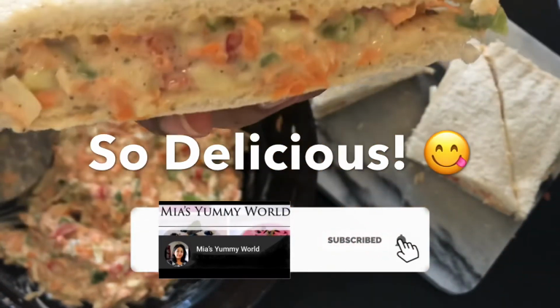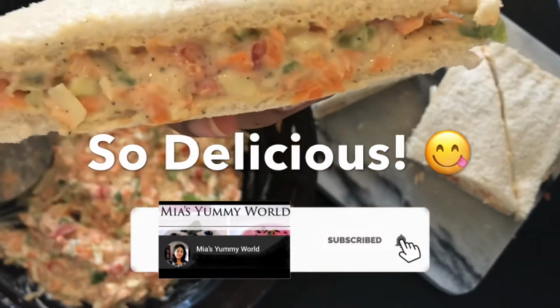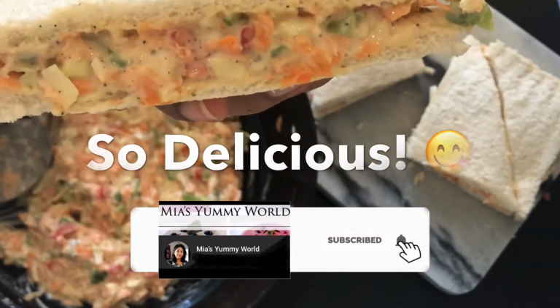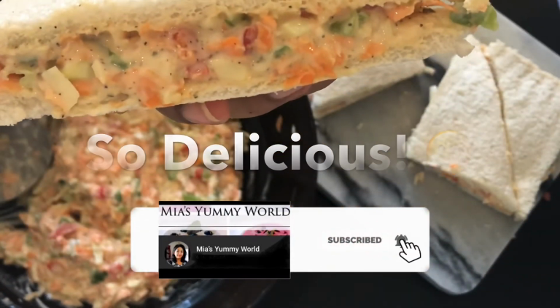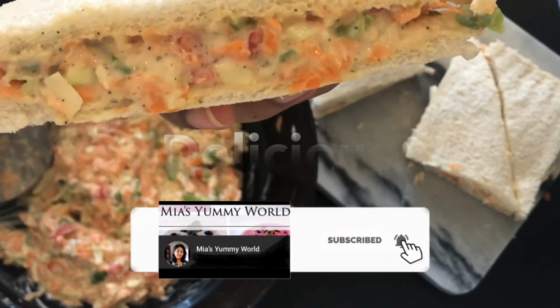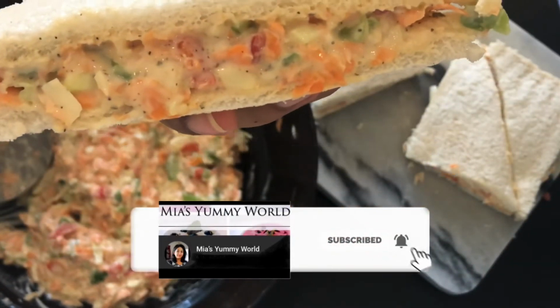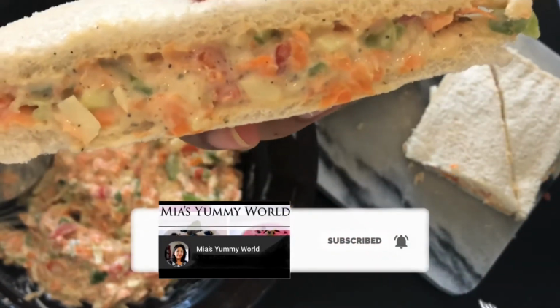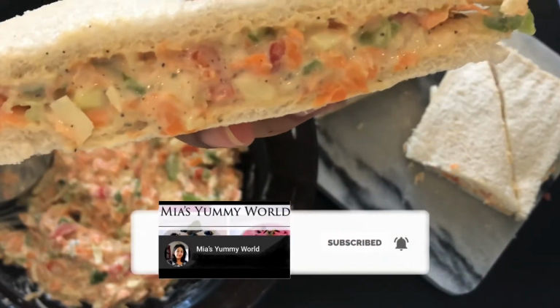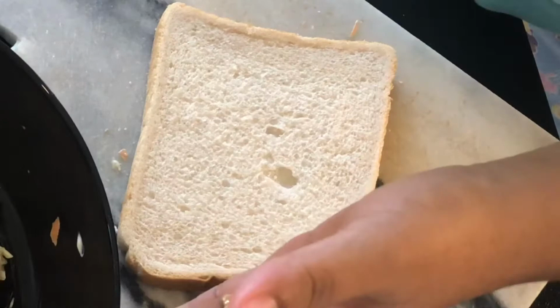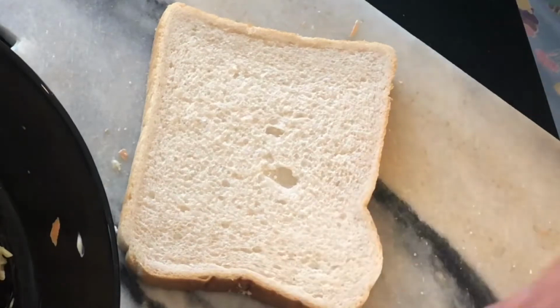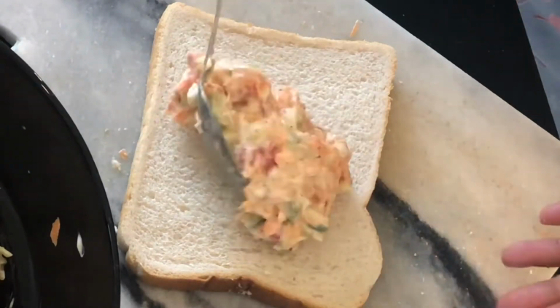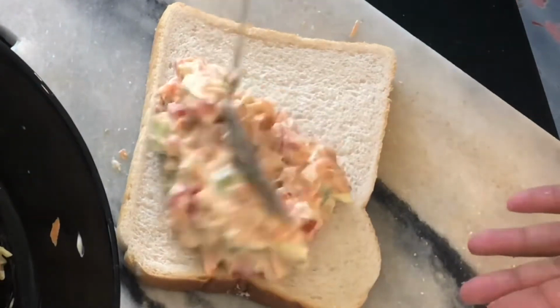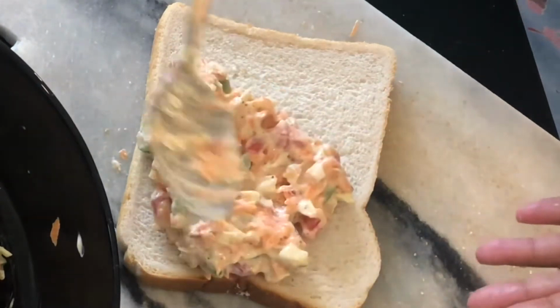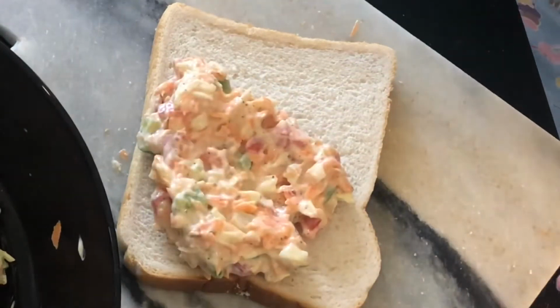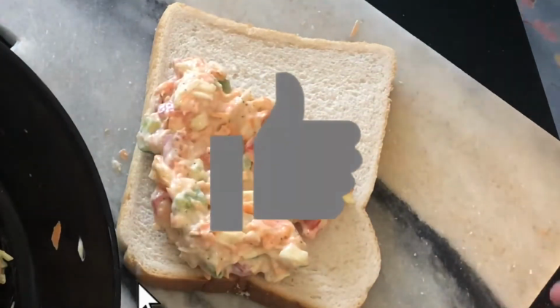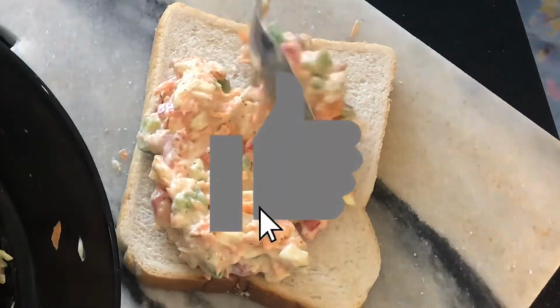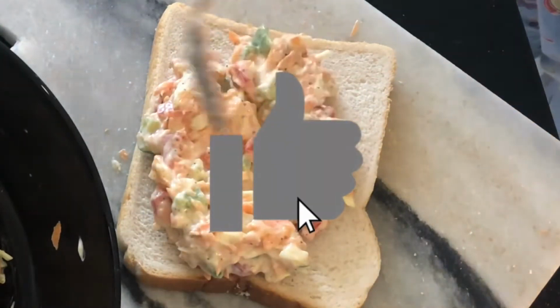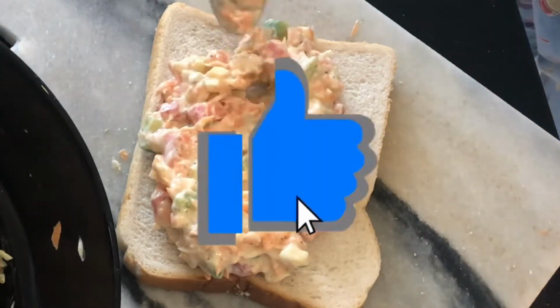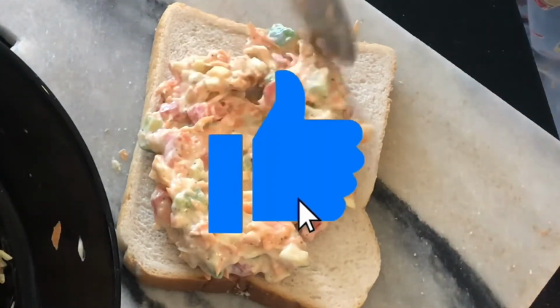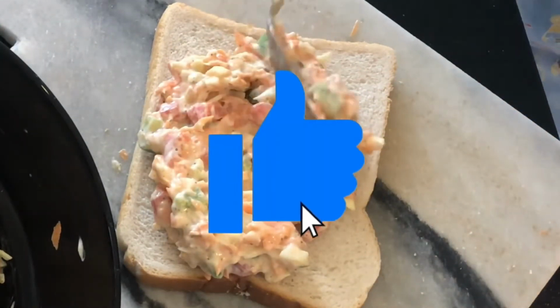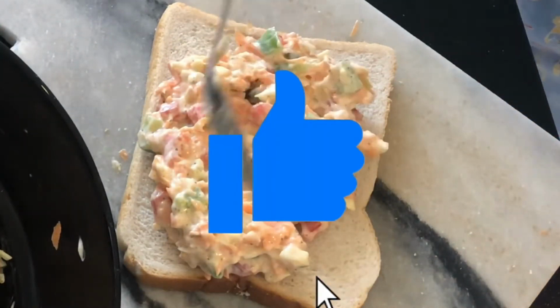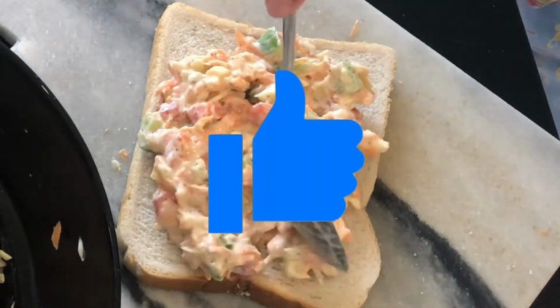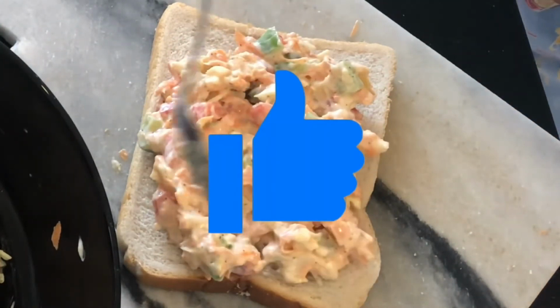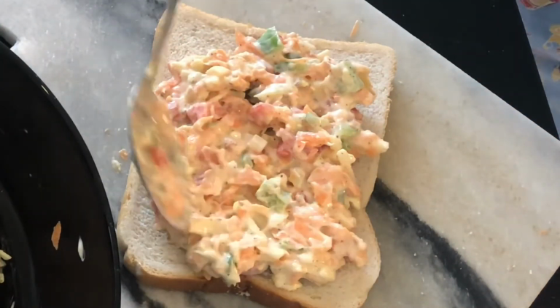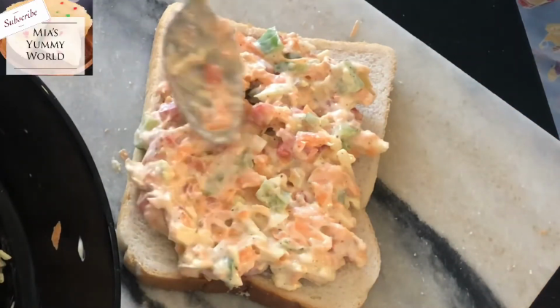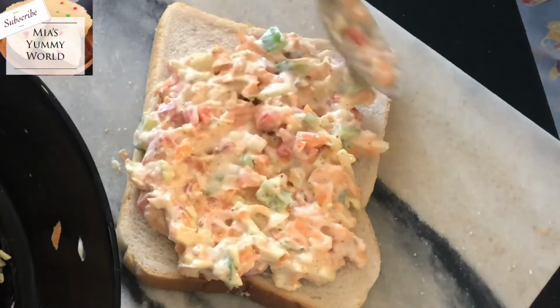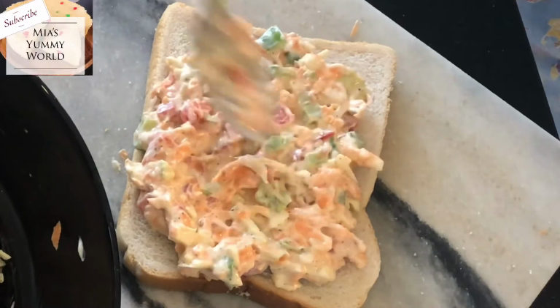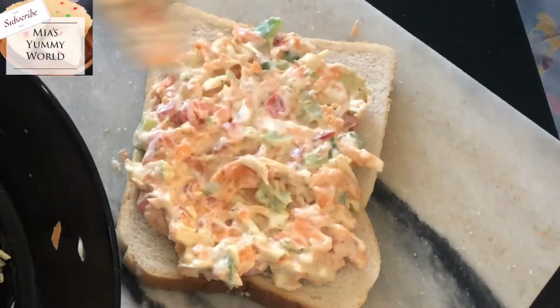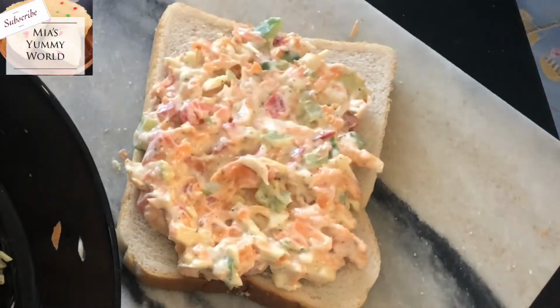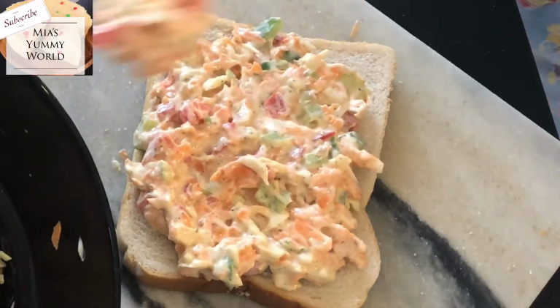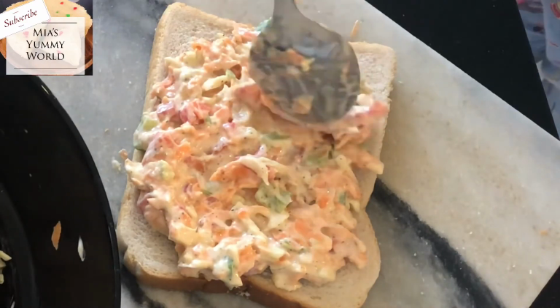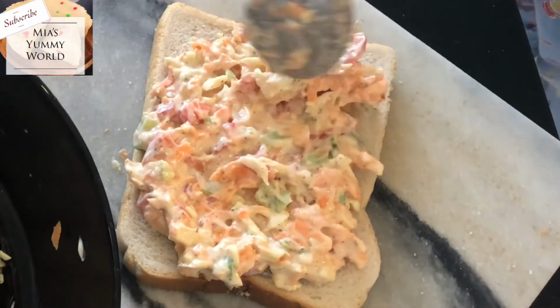This is so beautiful and so delicious. This healthy sandwich is also an ideal snack for kids. They will enjoy it as the filling is so simple and delicious.